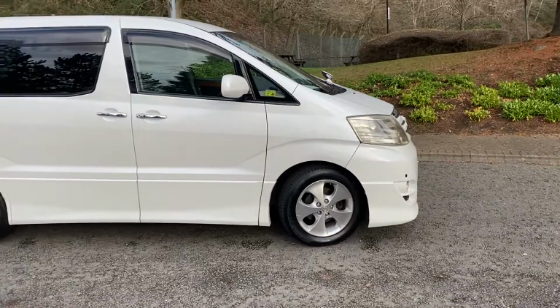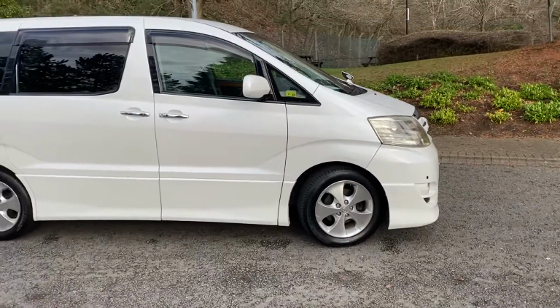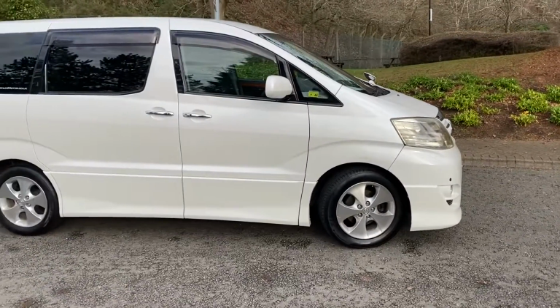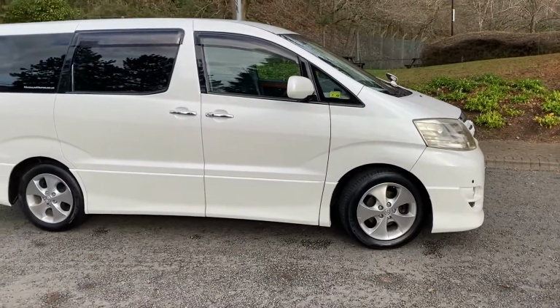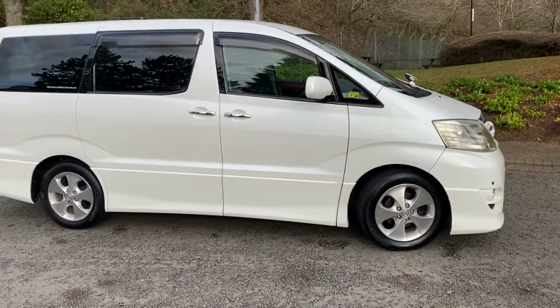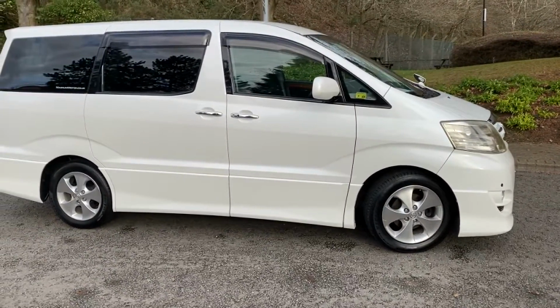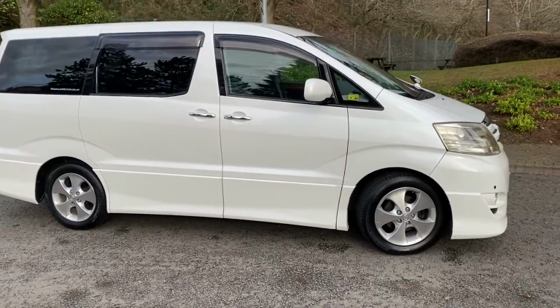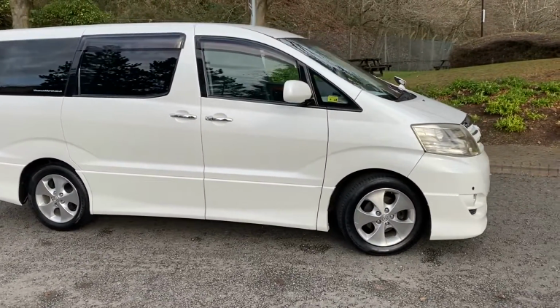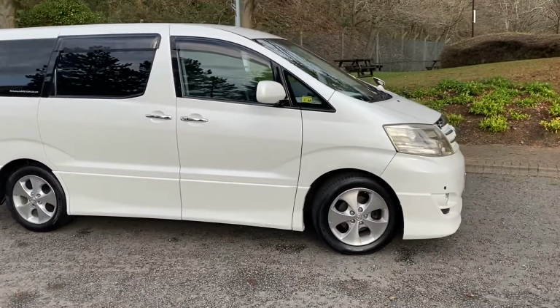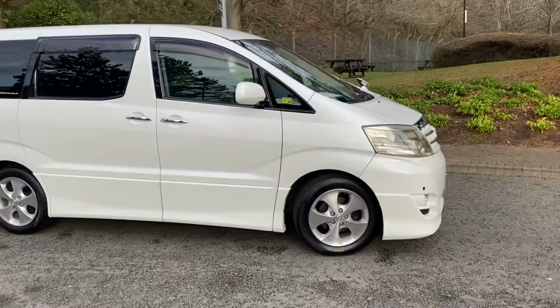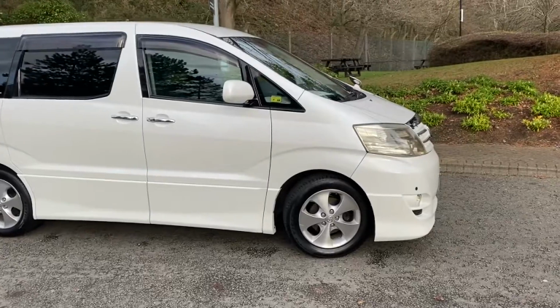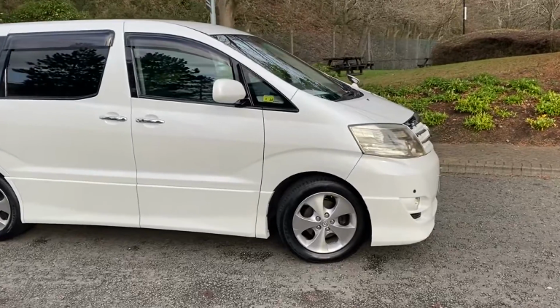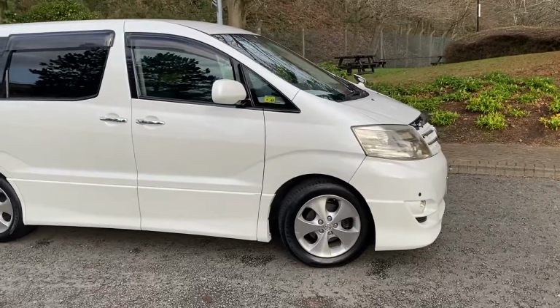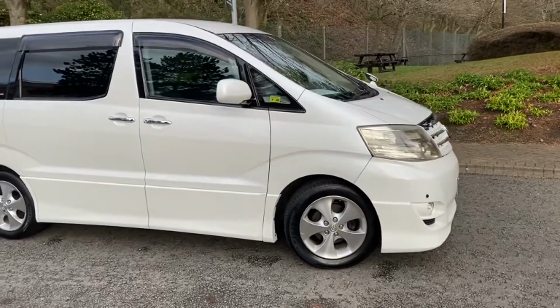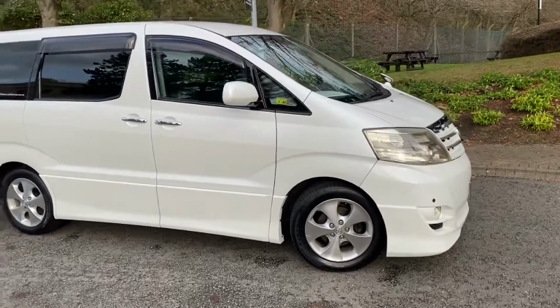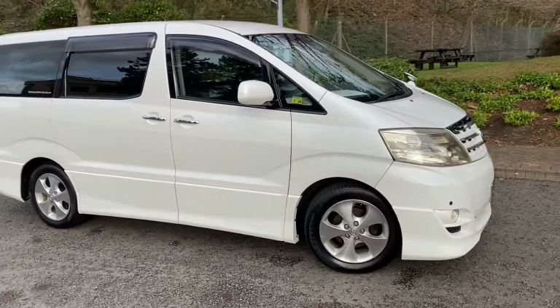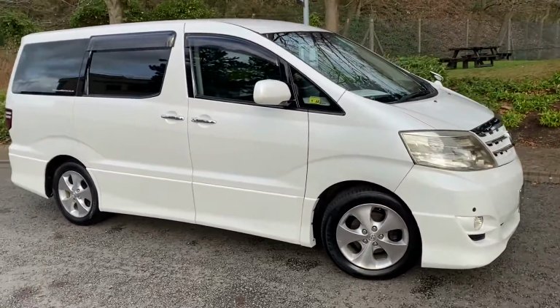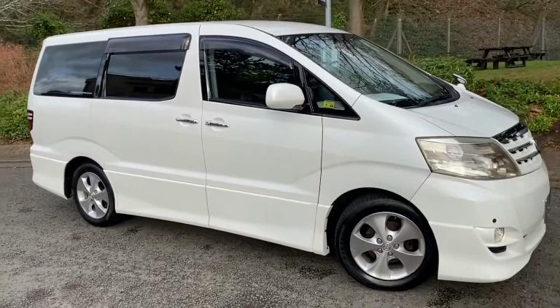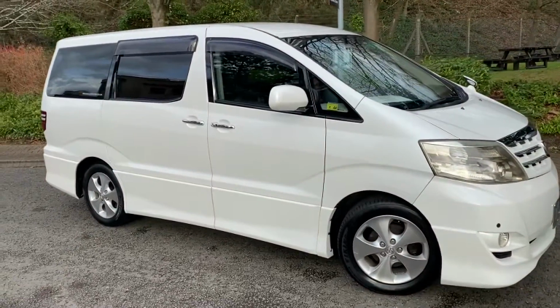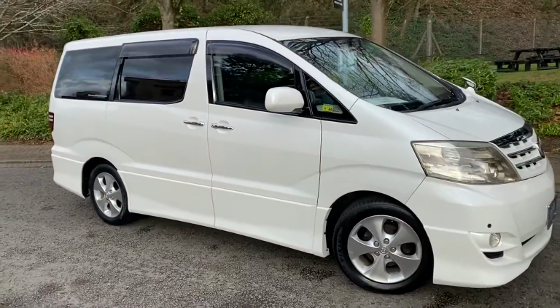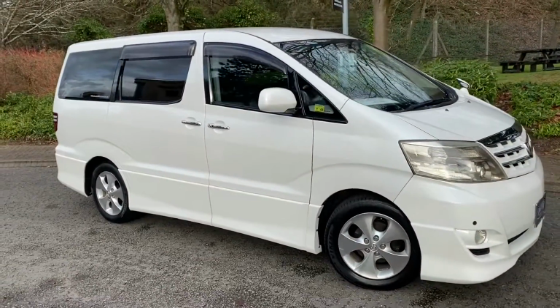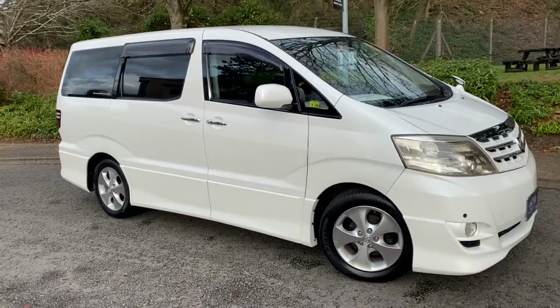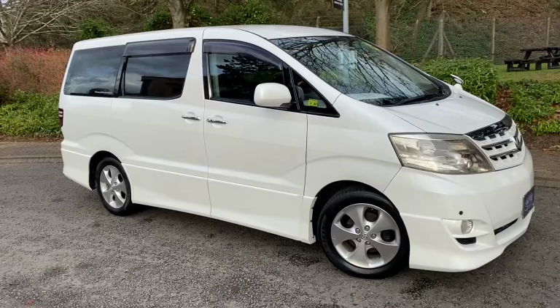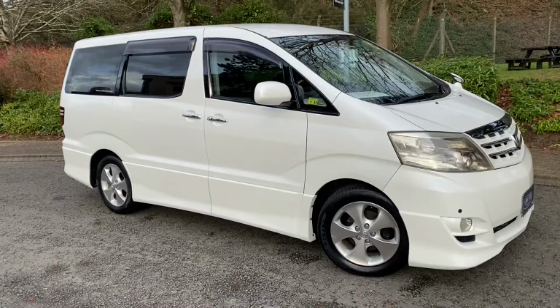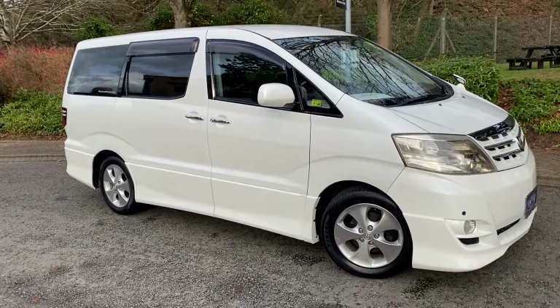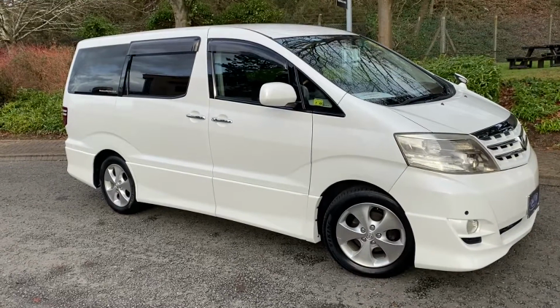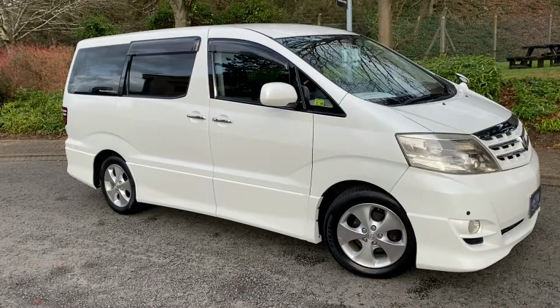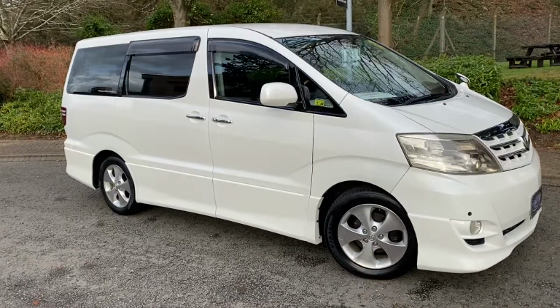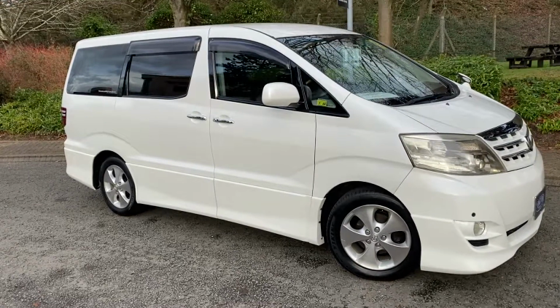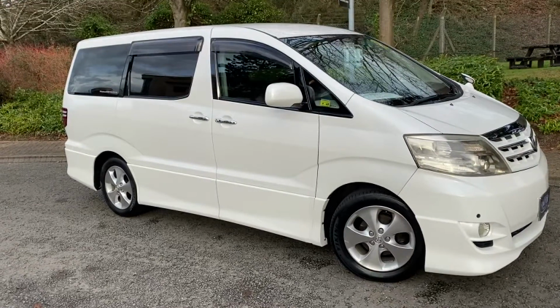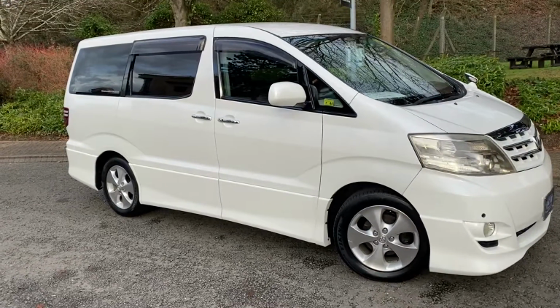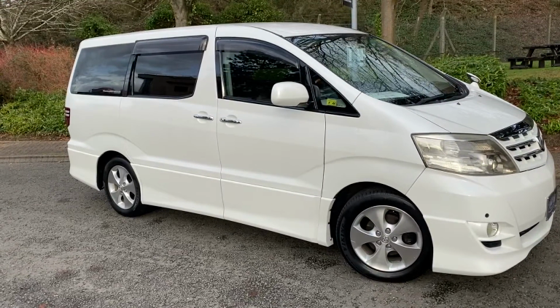This is Steve from Magnum Motor Company in Farnborough. We have a 45,000 mile Toyota Alphard, 2362cc. This is a four-wheel drive version, just about to give a little test drive down the road.